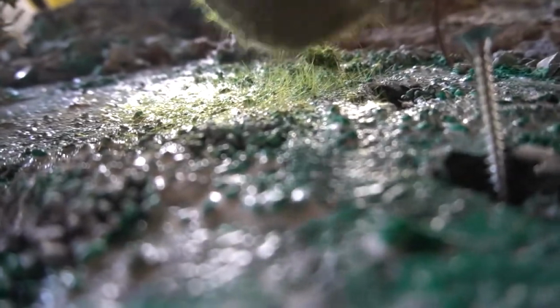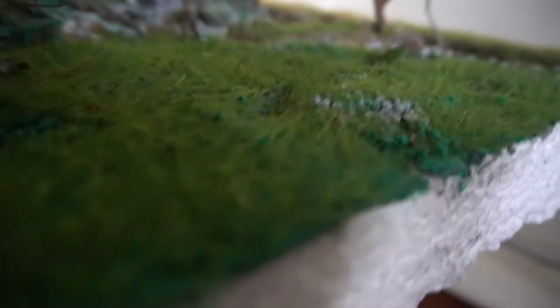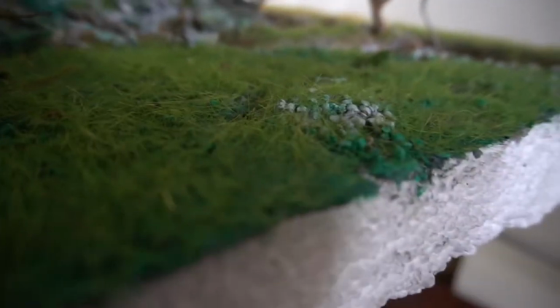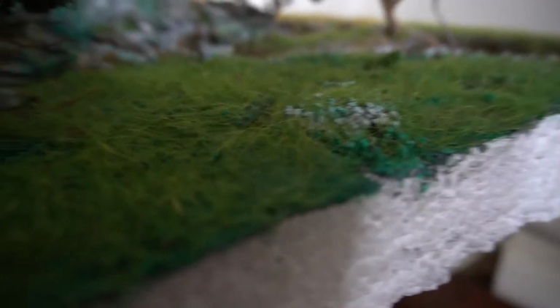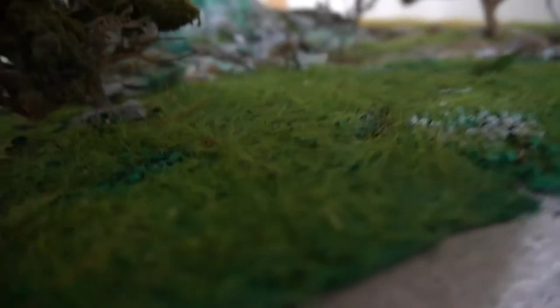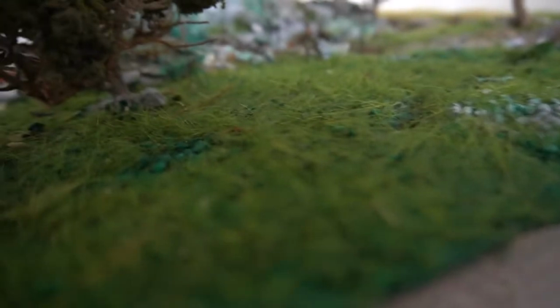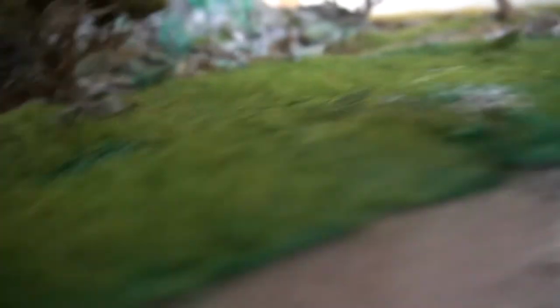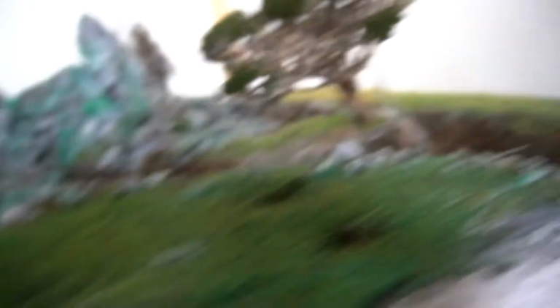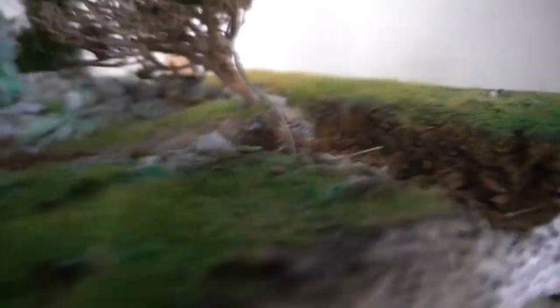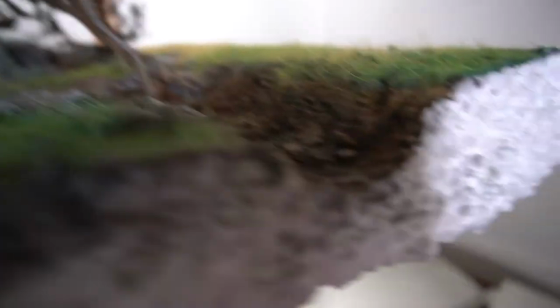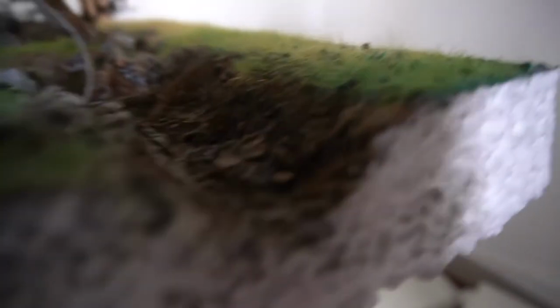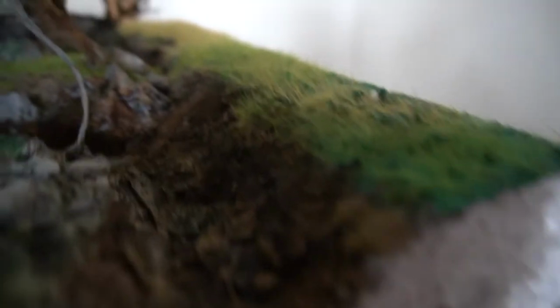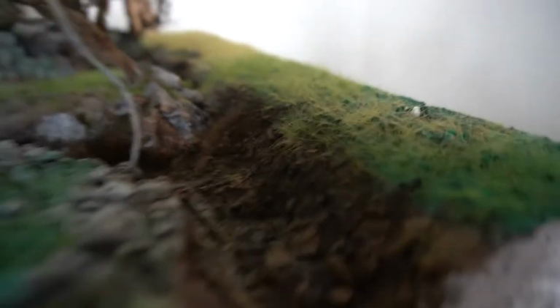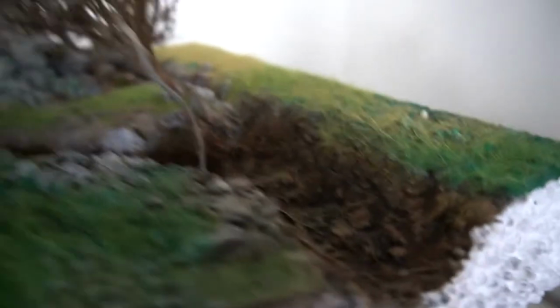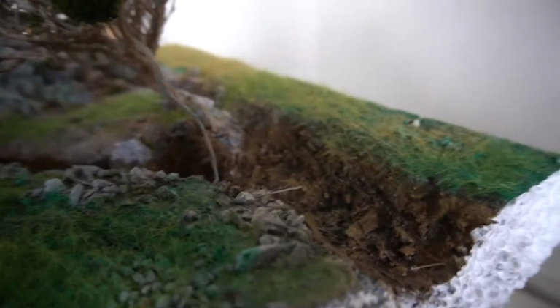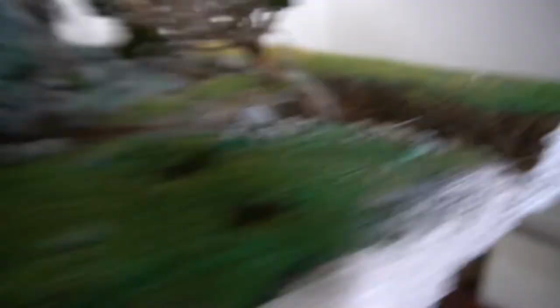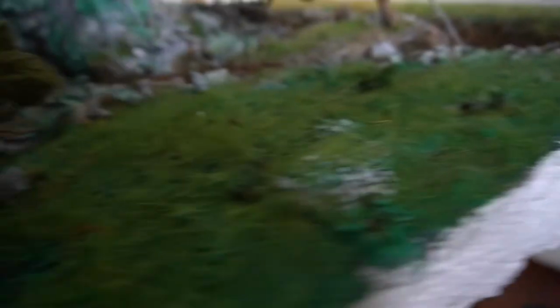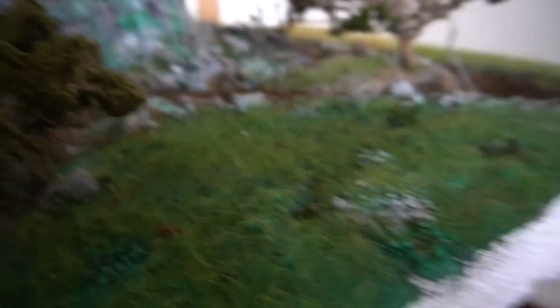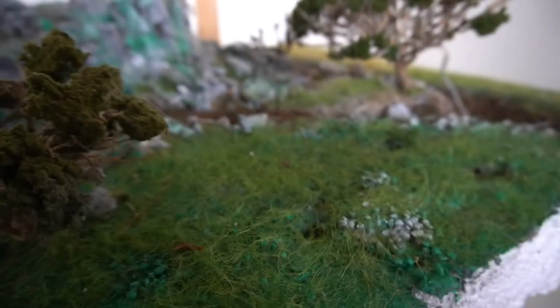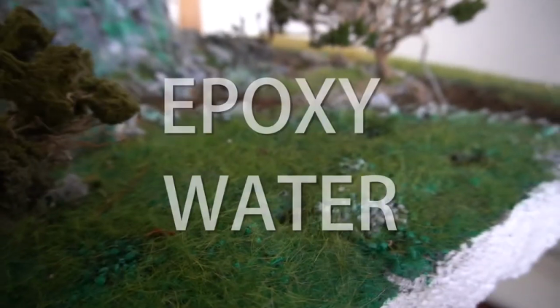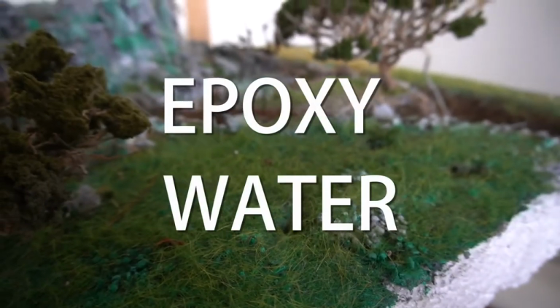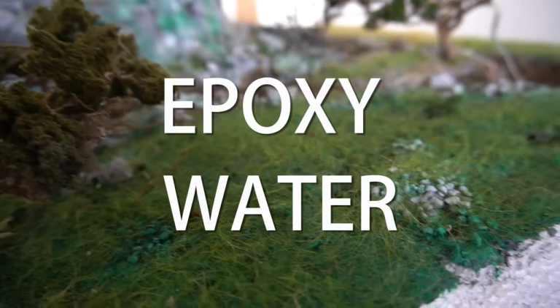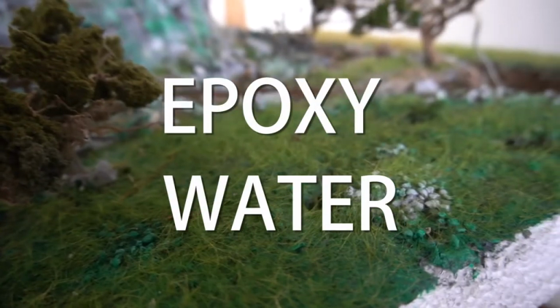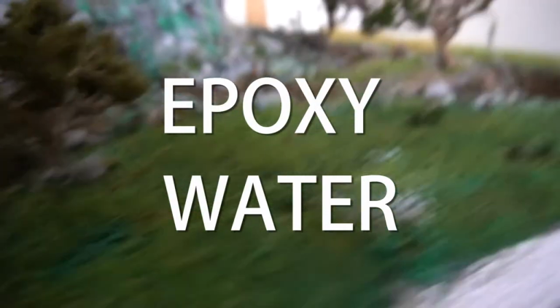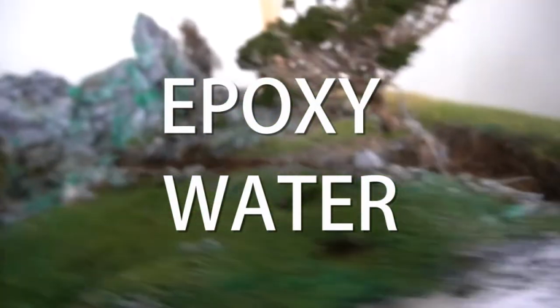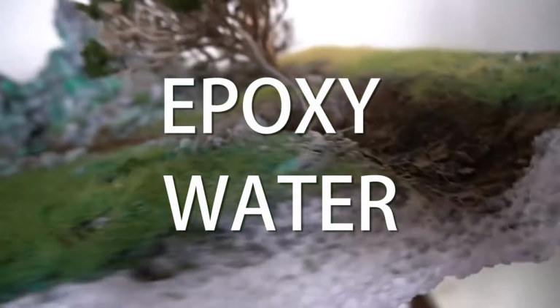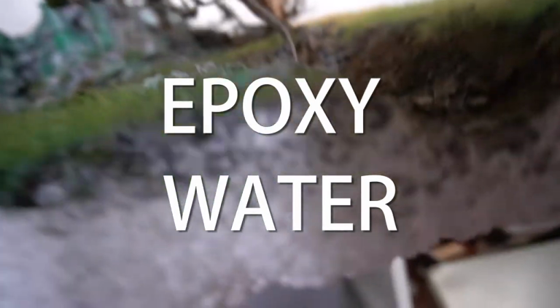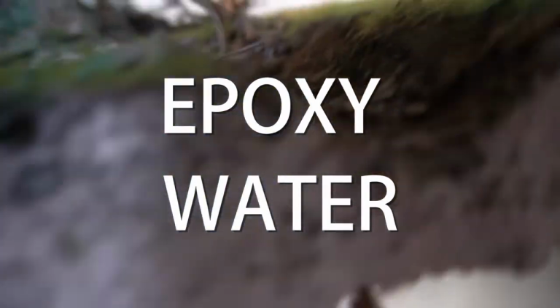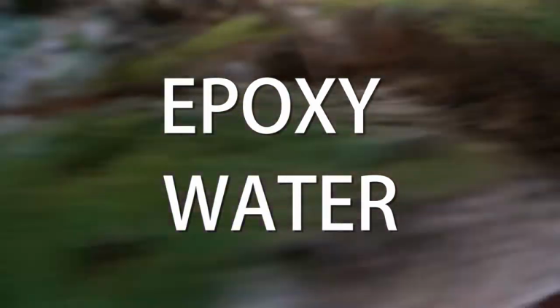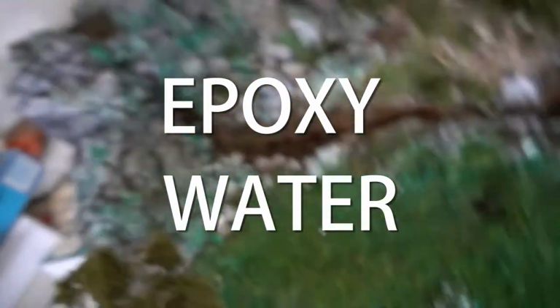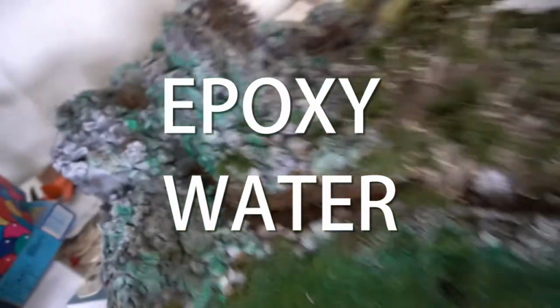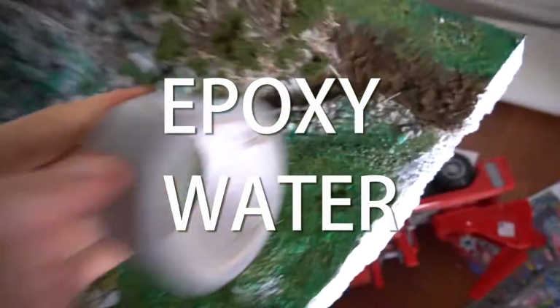The grass has dried and I dry brushed the river. Now the next phase is to dam in the potential epoxy water in these areas. I'm gonna do that with tape.